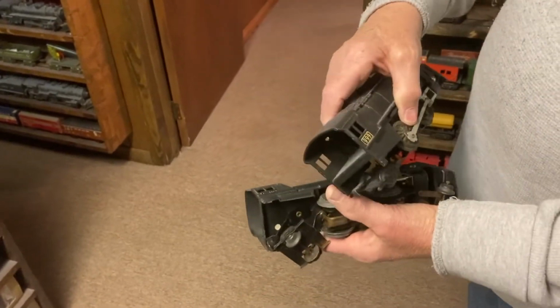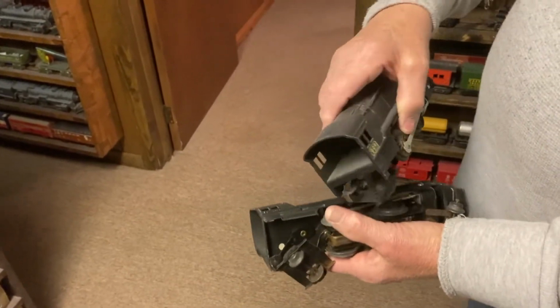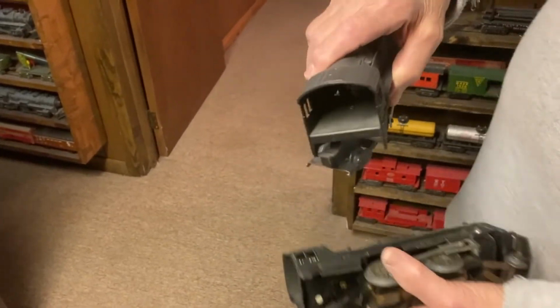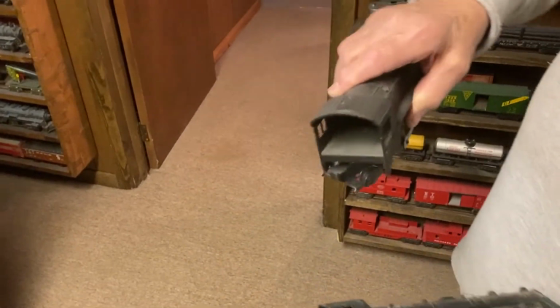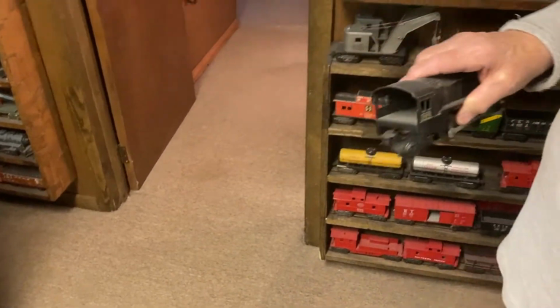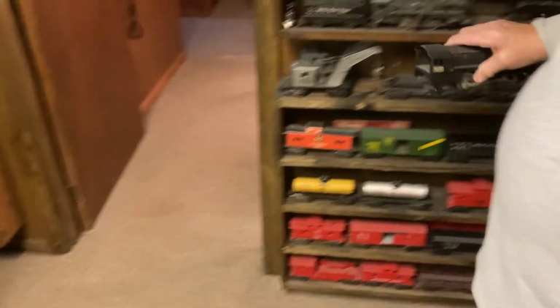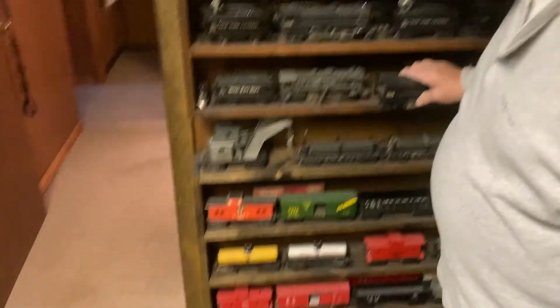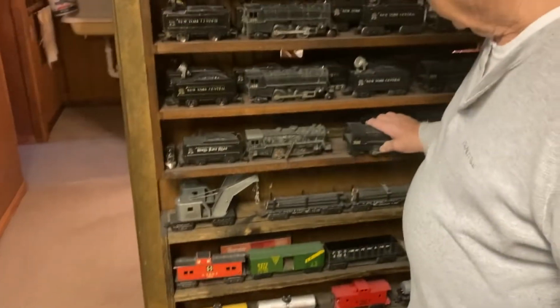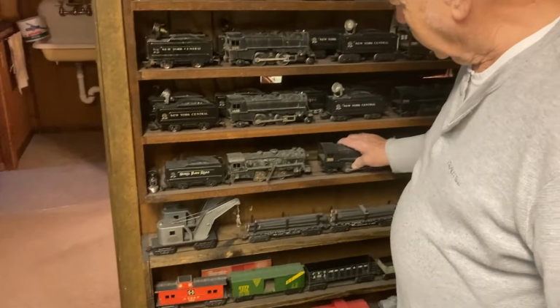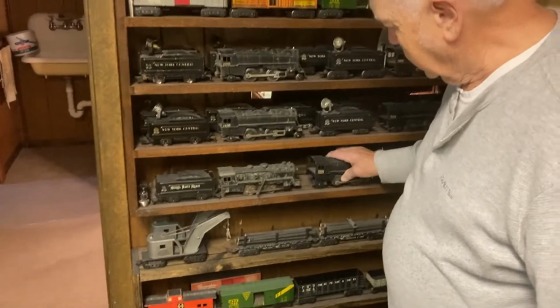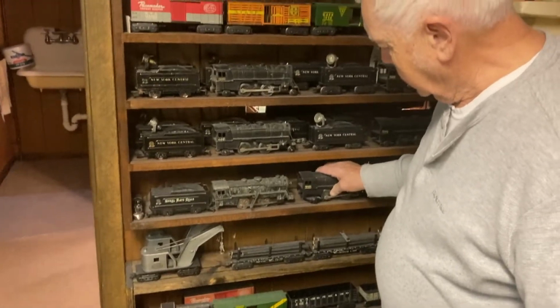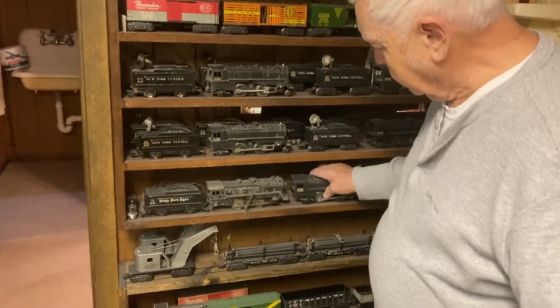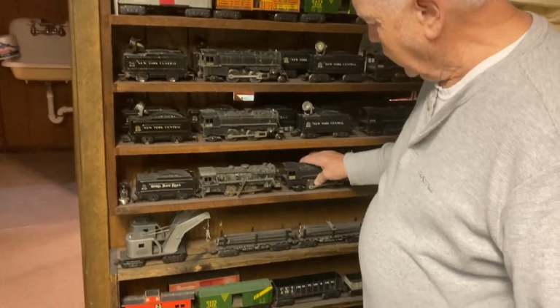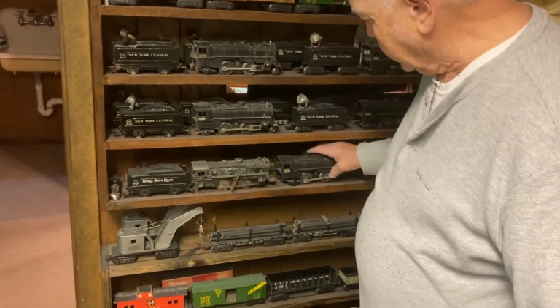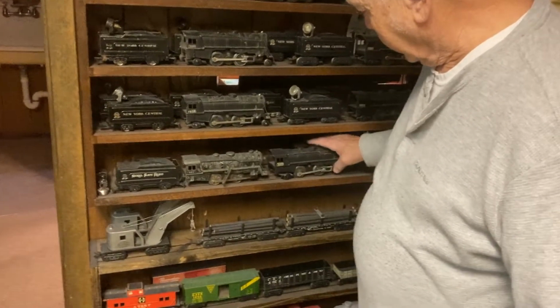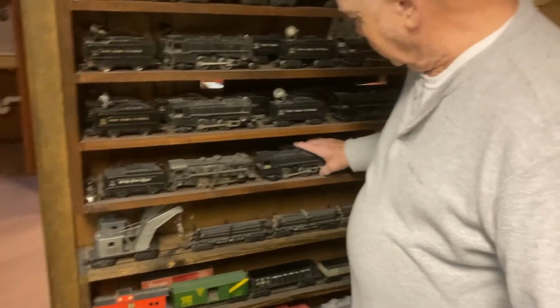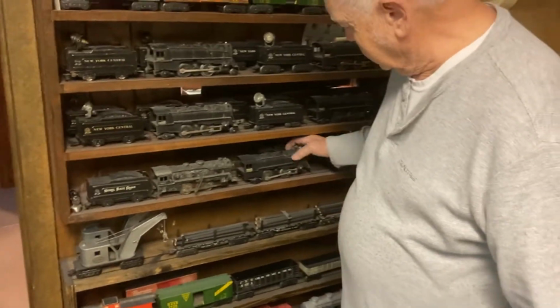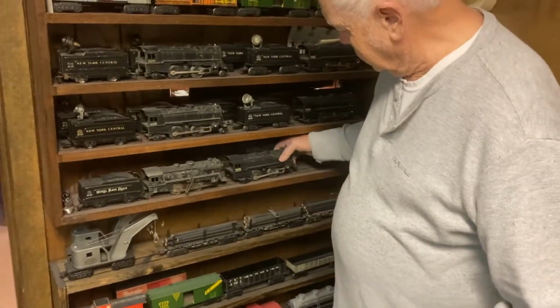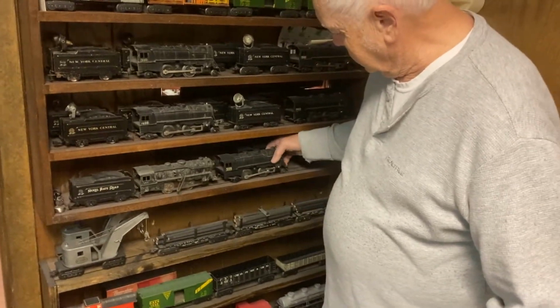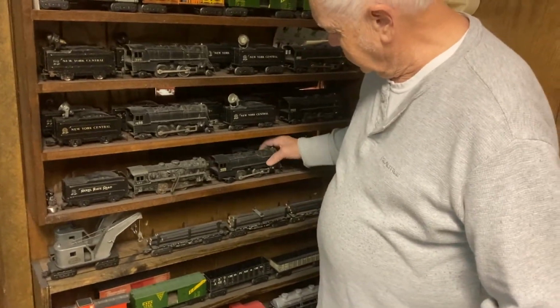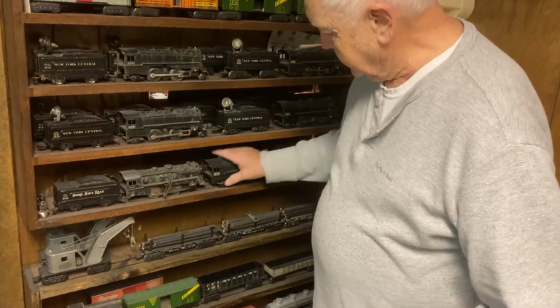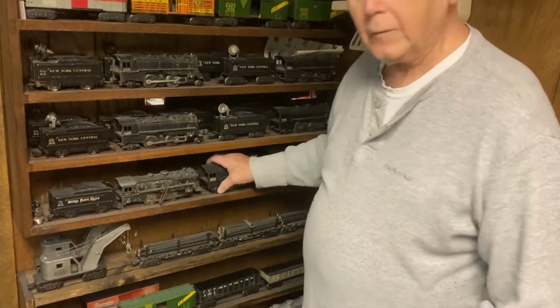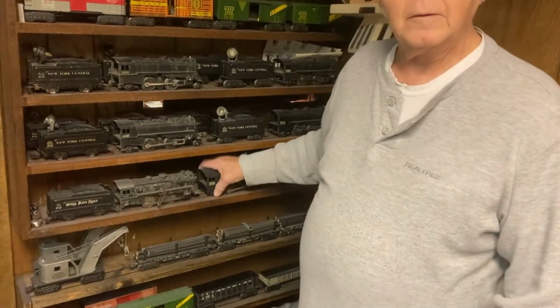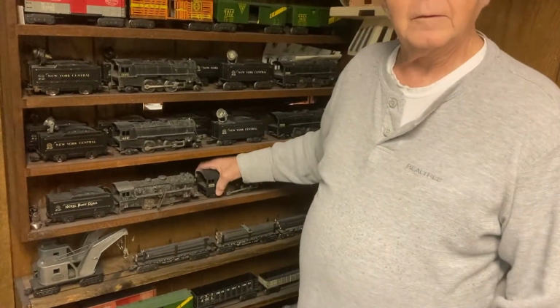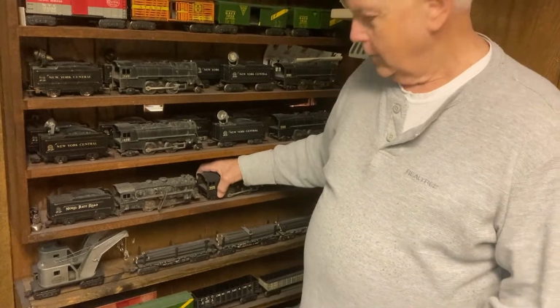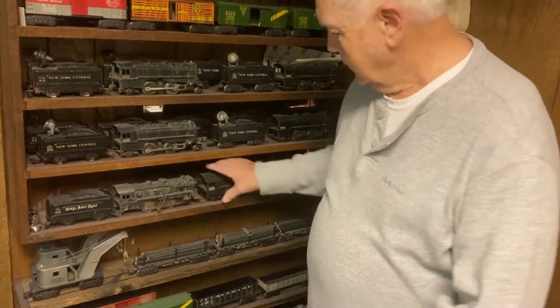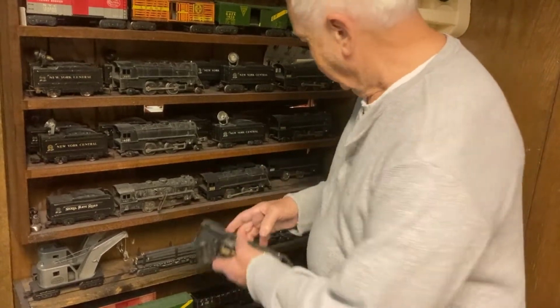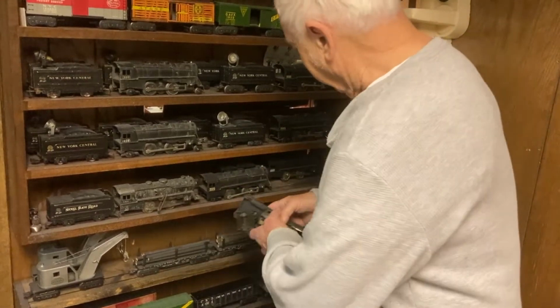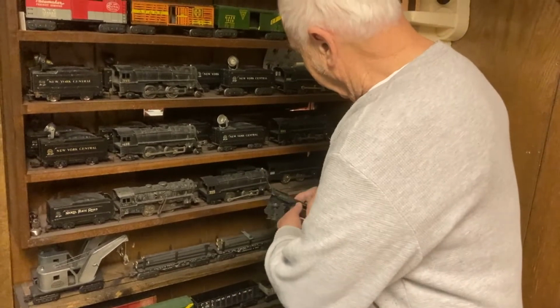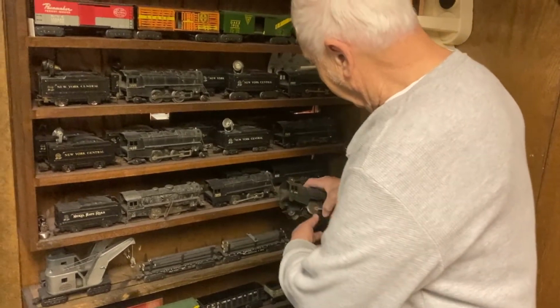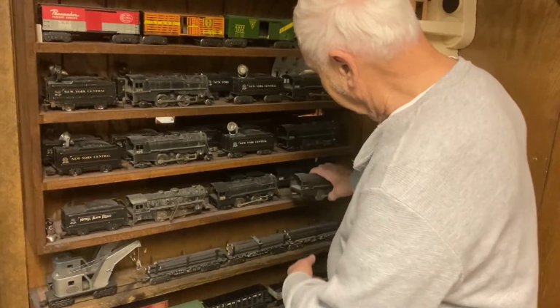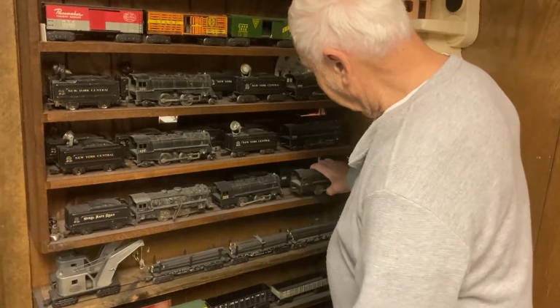These things came pulling four-wheel plastic cars. Weird for a $9.99.